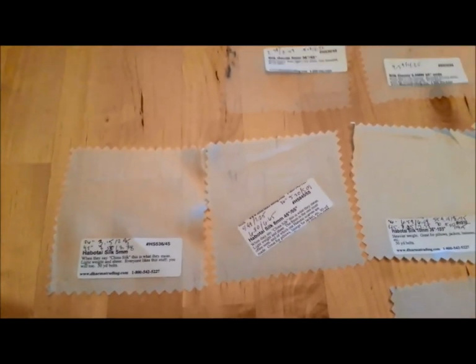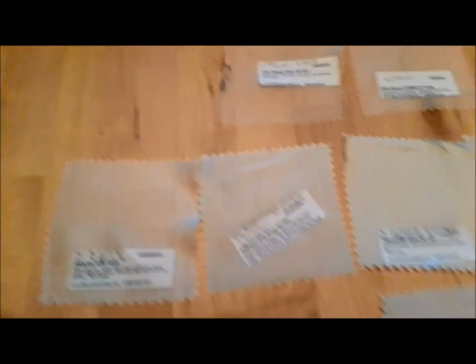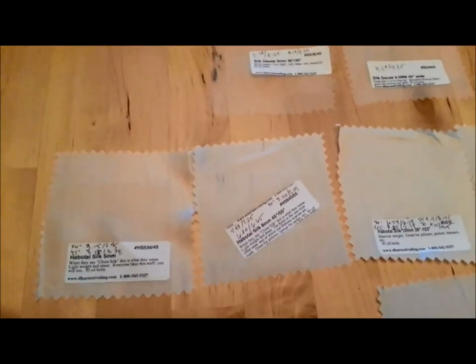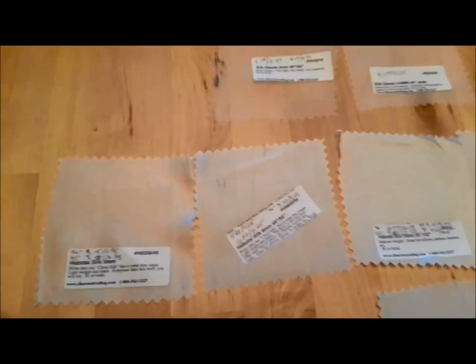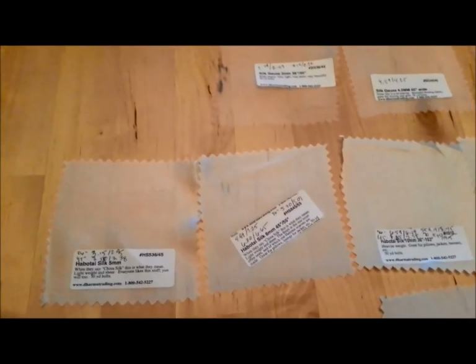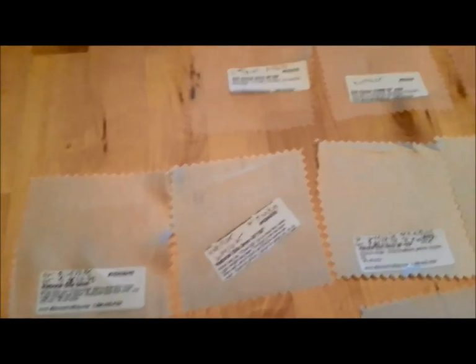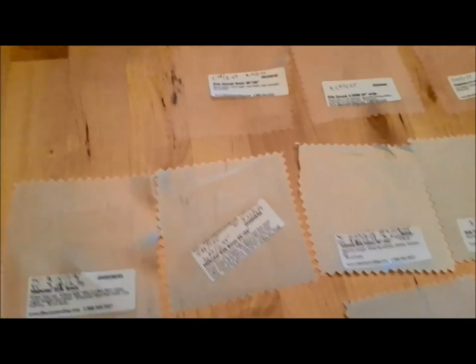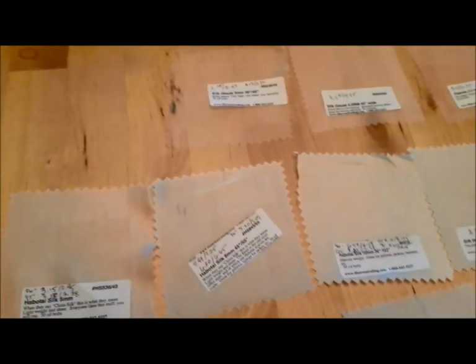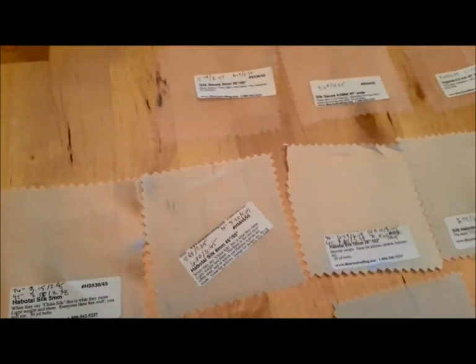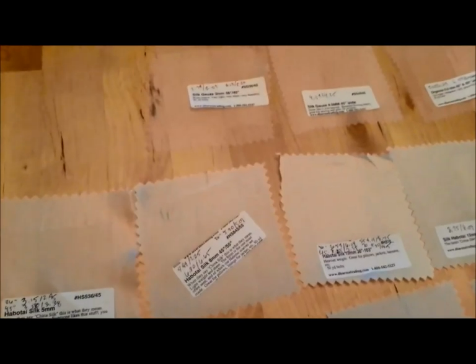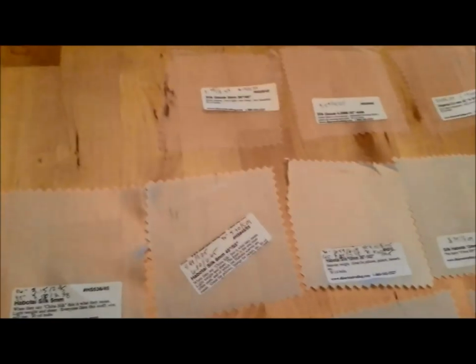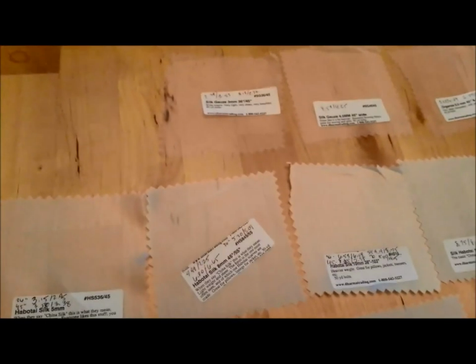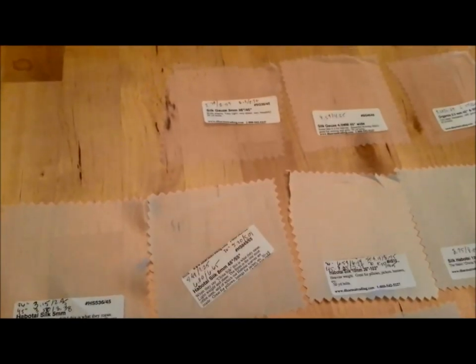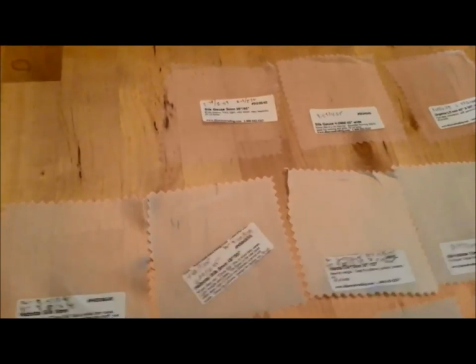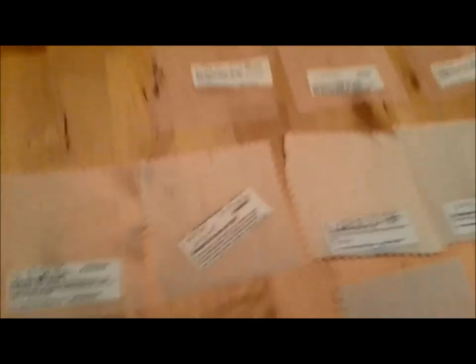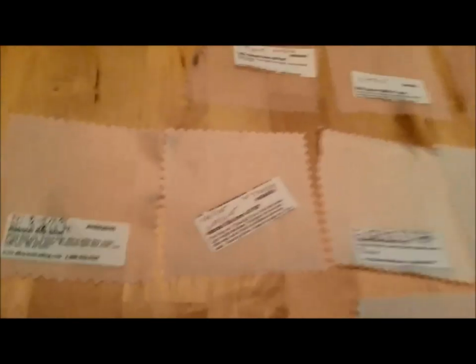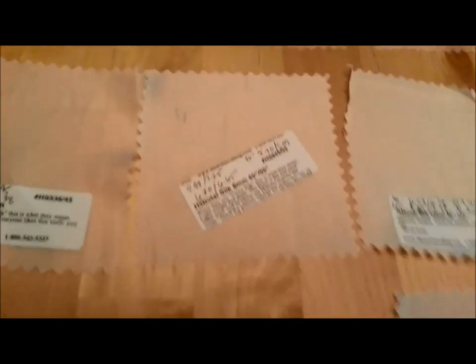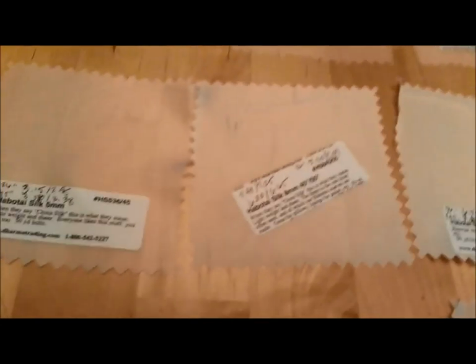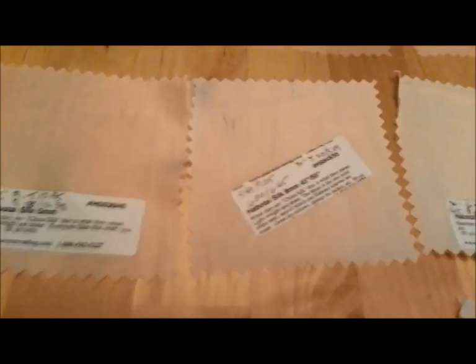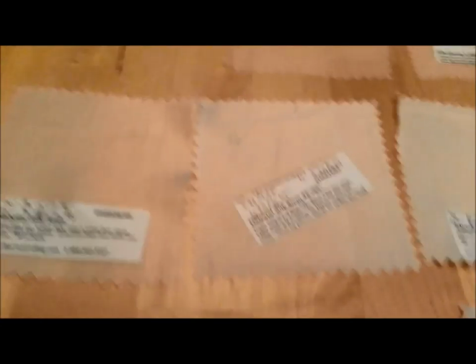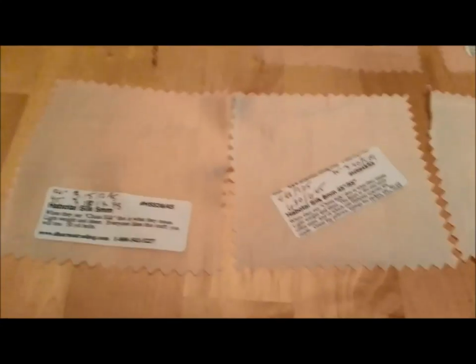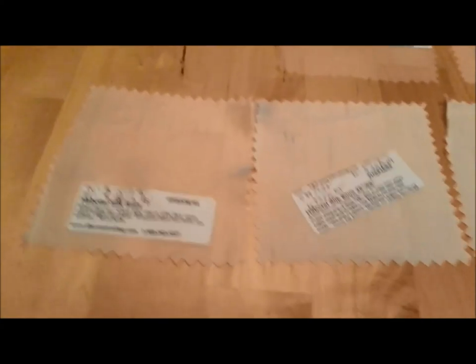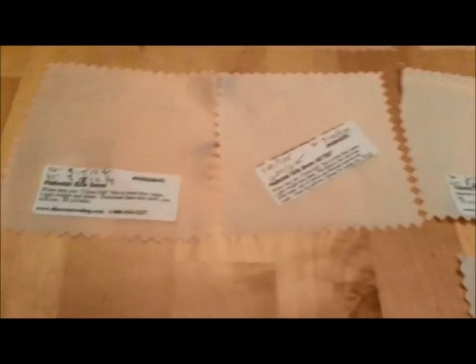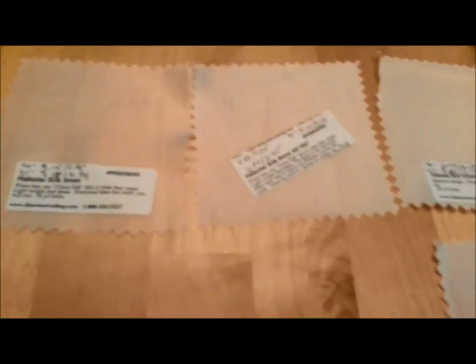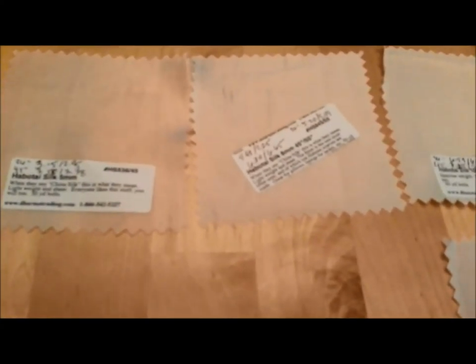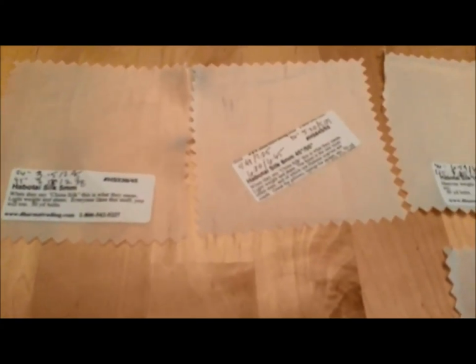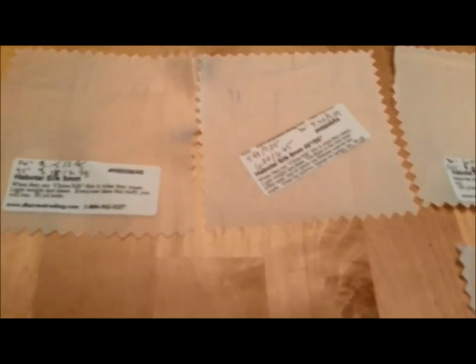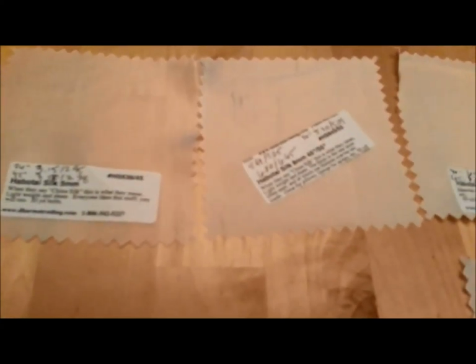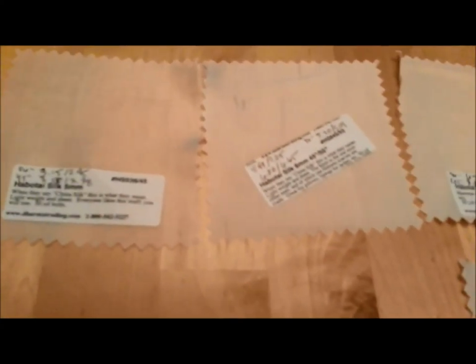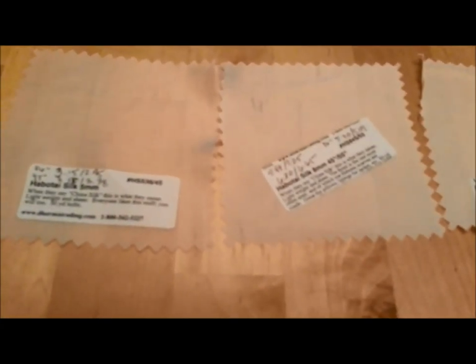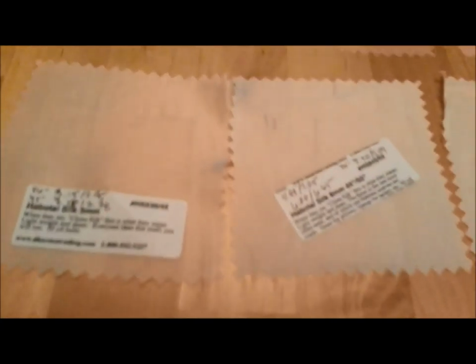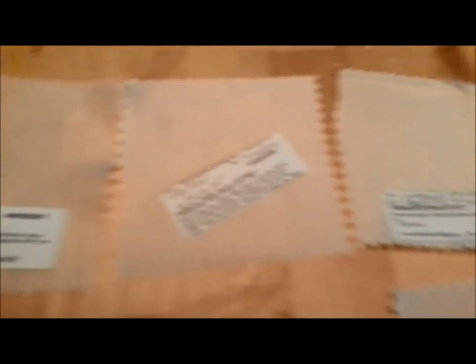The silk fabric example from Dharma Trading Company came and I'm going to take a minute or two and talk about what is potentially appropriate for Tang Dynasty garb.